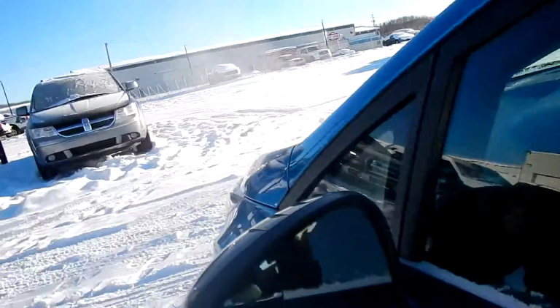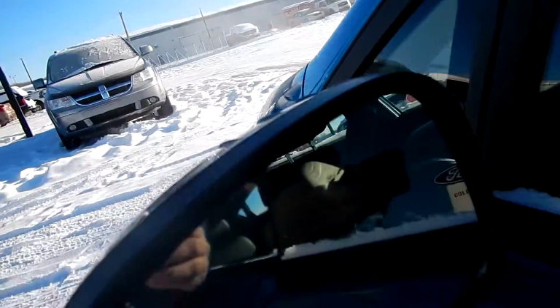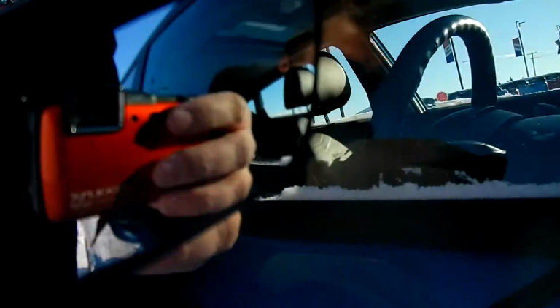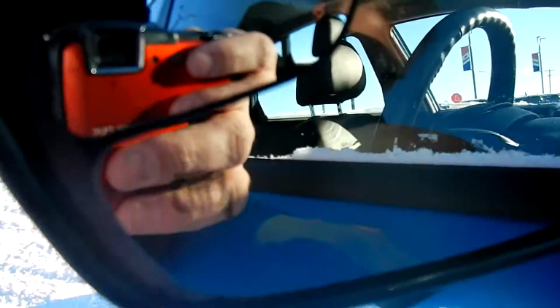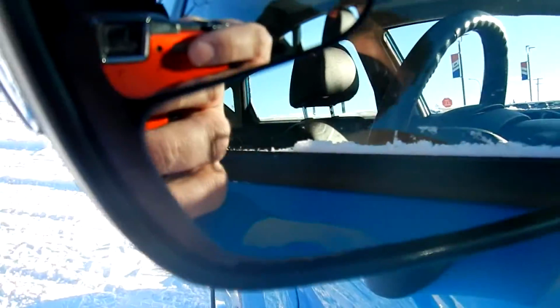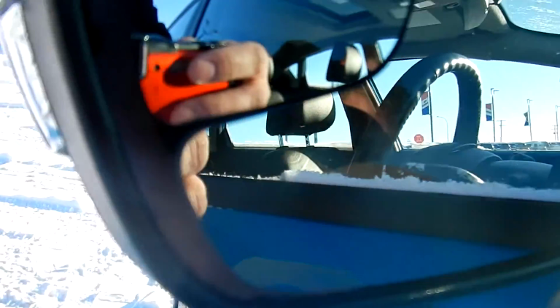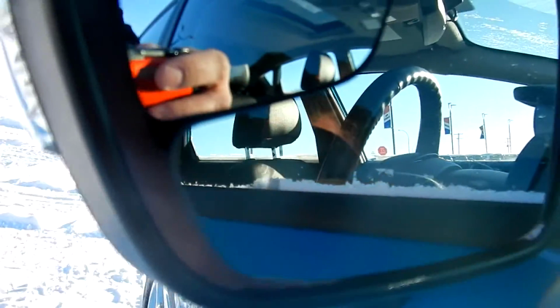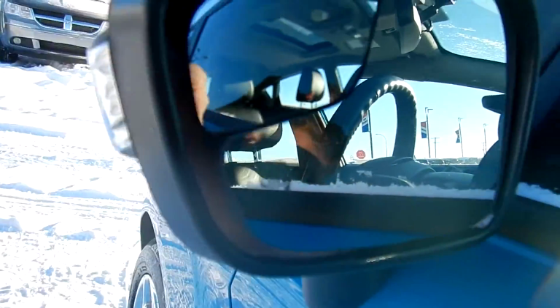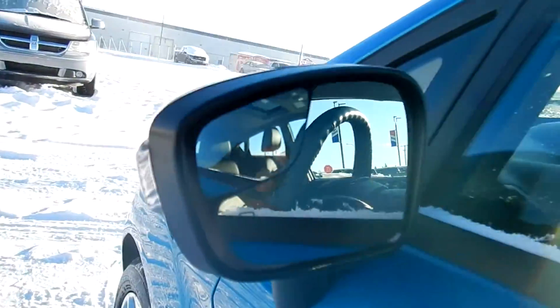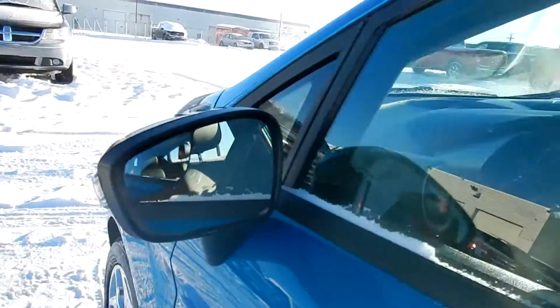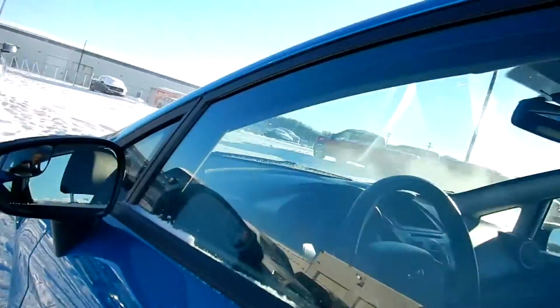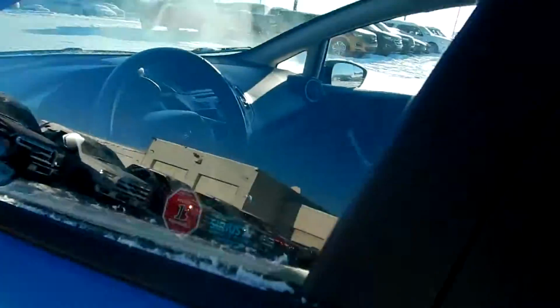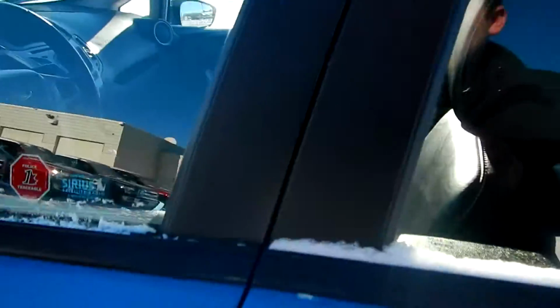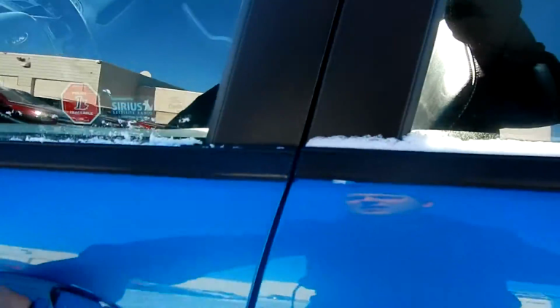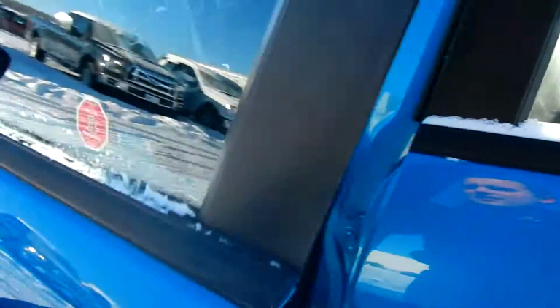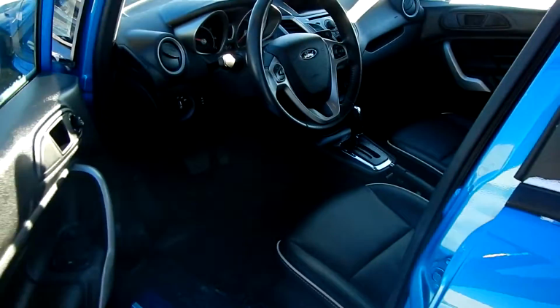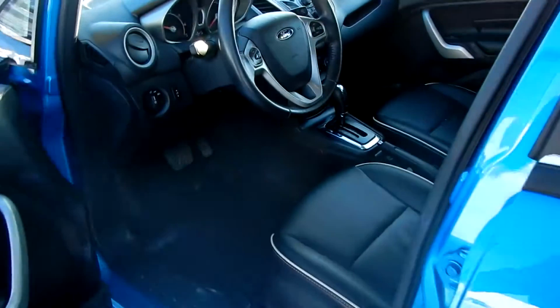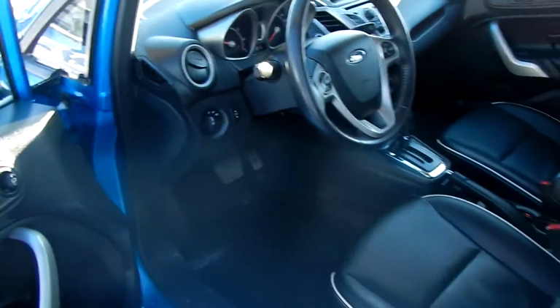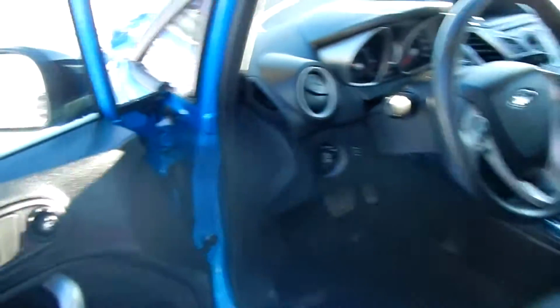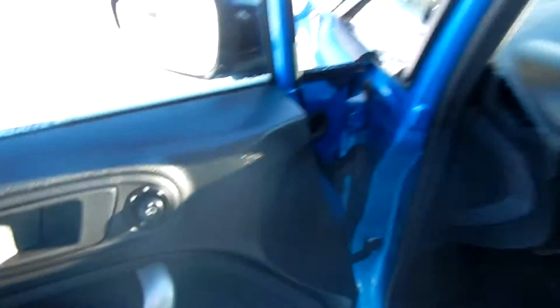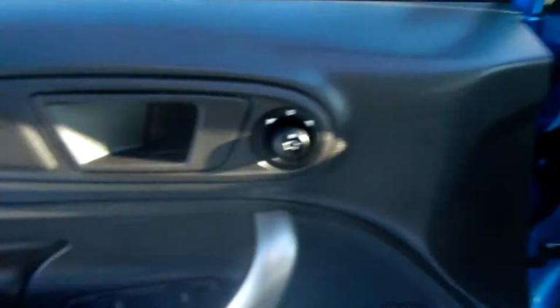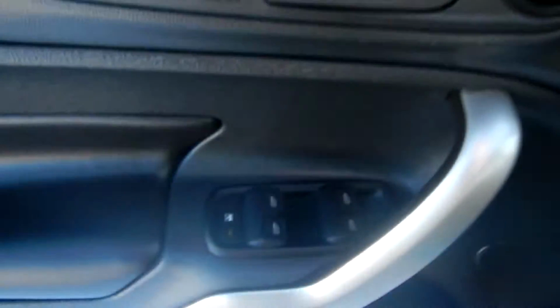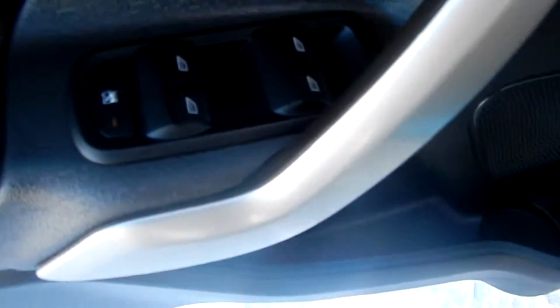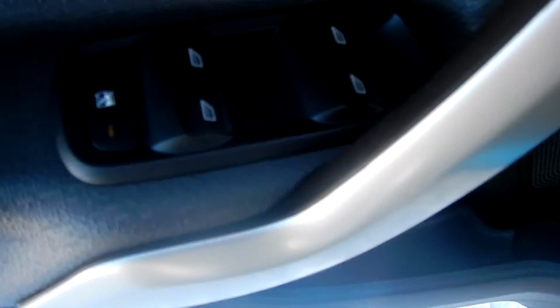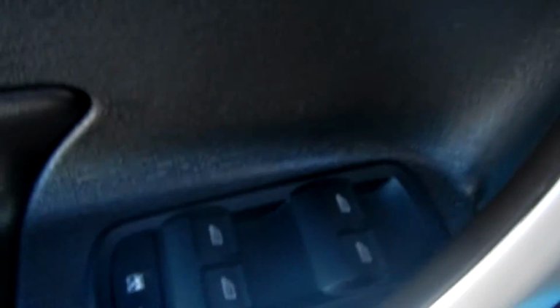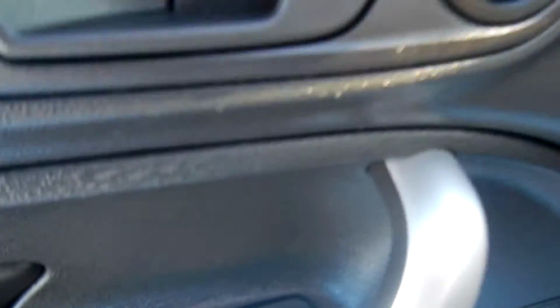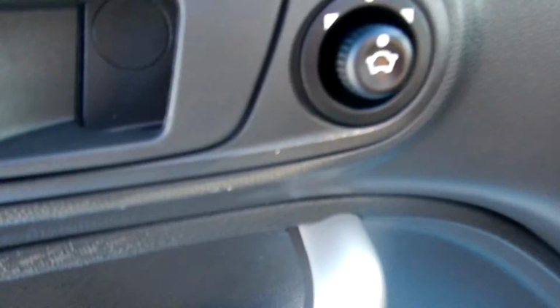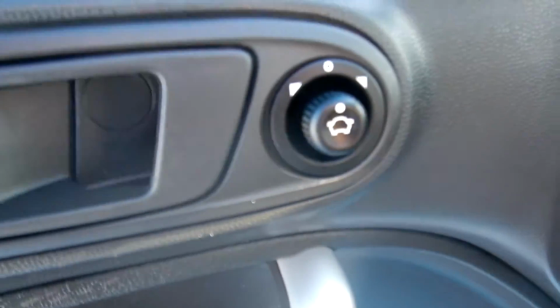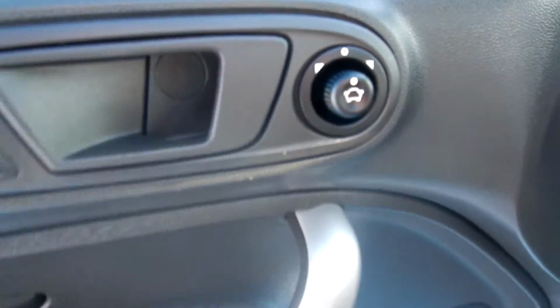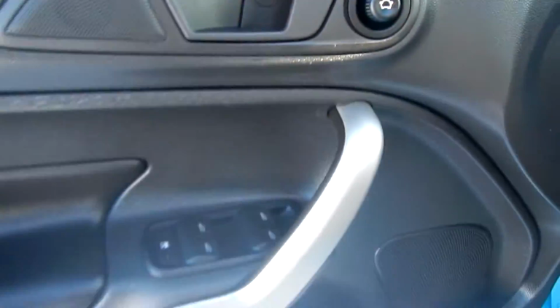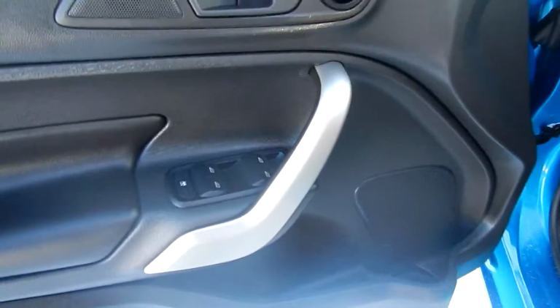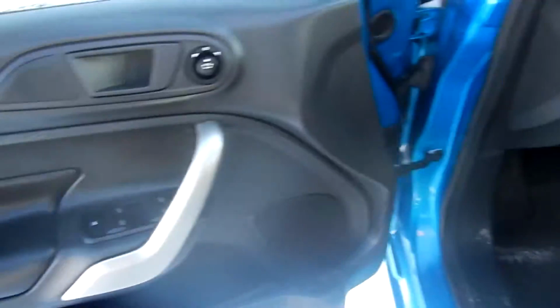So we're ready for wintertime. The mirrors are defrostable — they do have the defrost feature so they are heated. You've also got controls for your windows, mirrors, and locks.